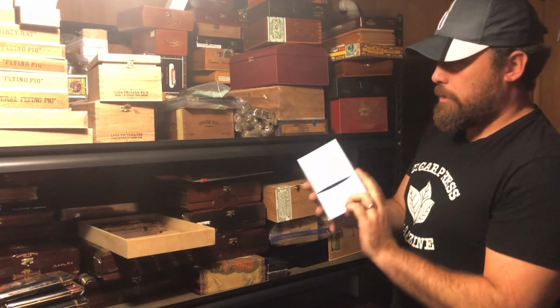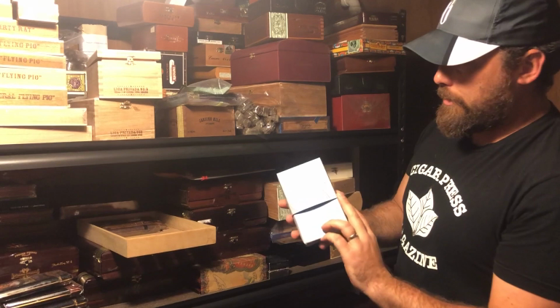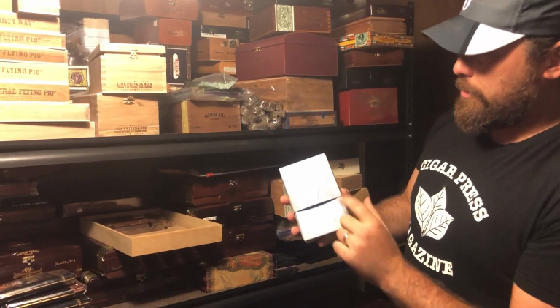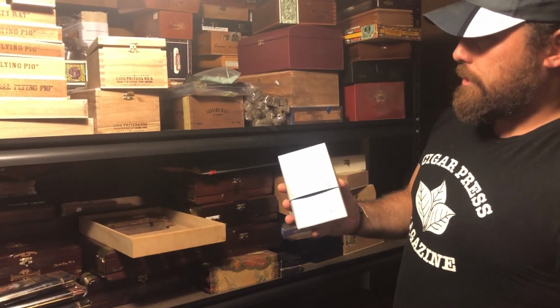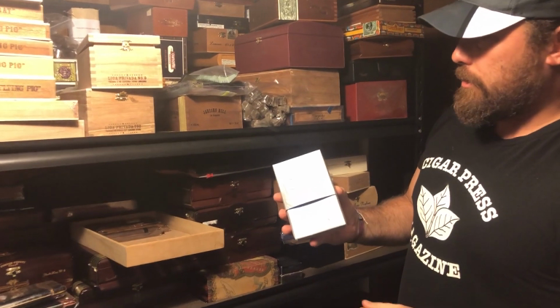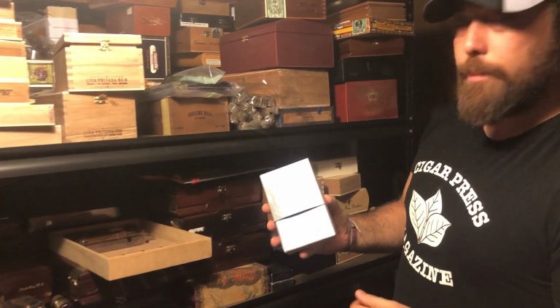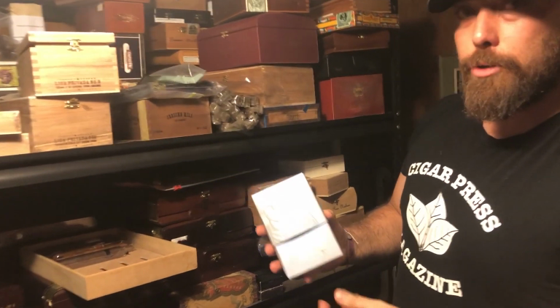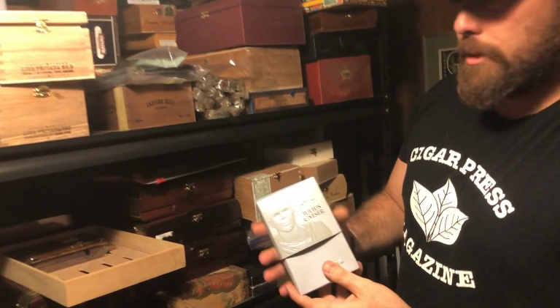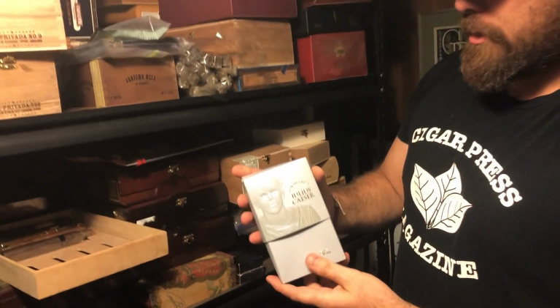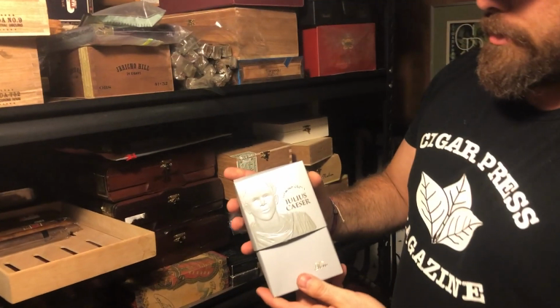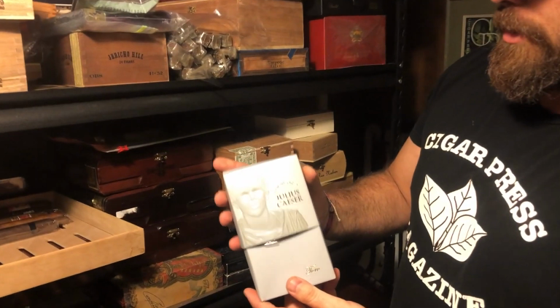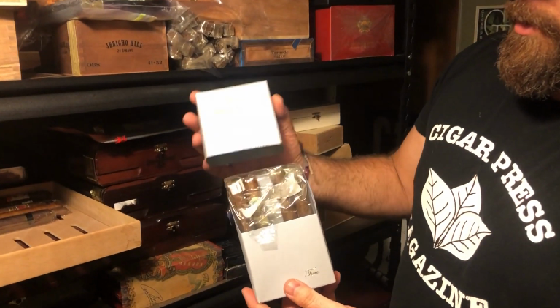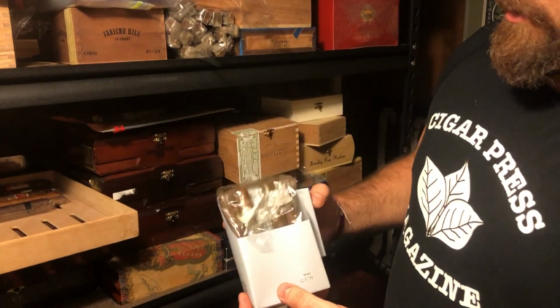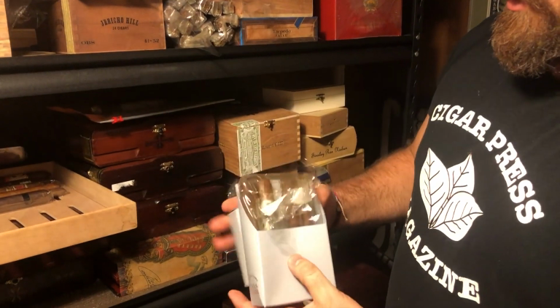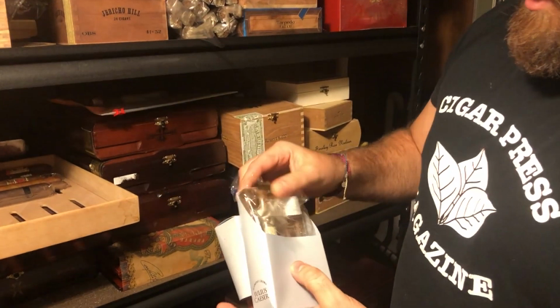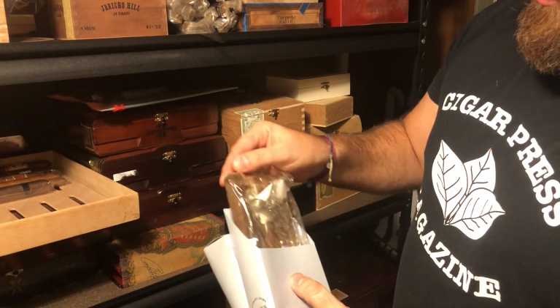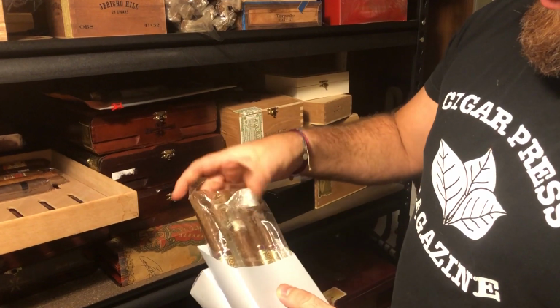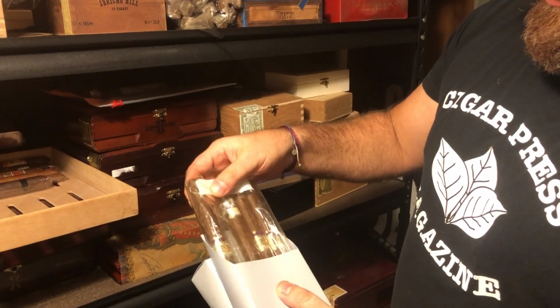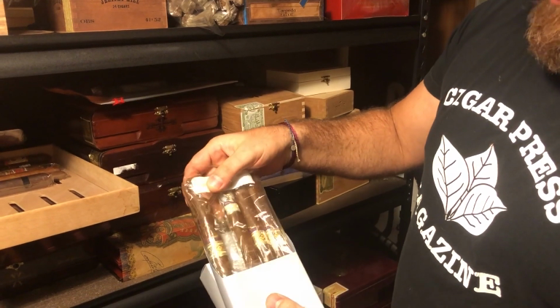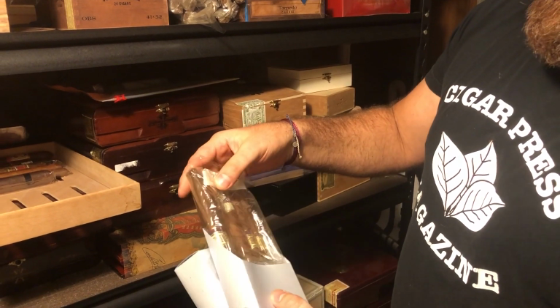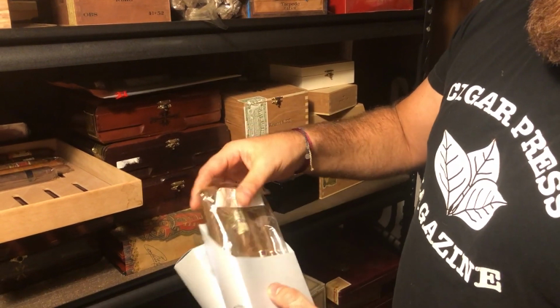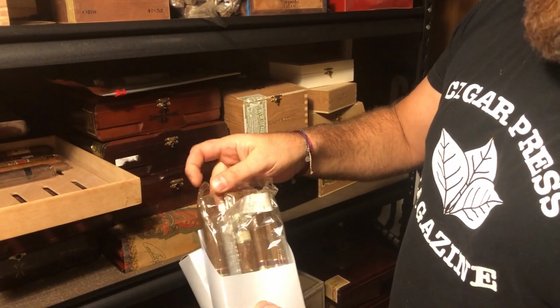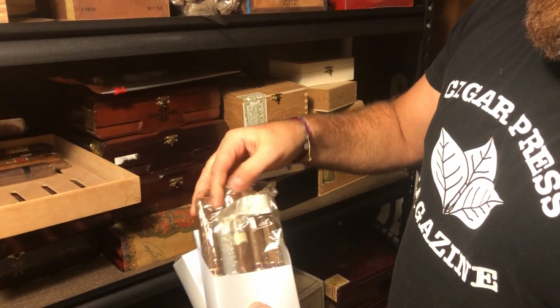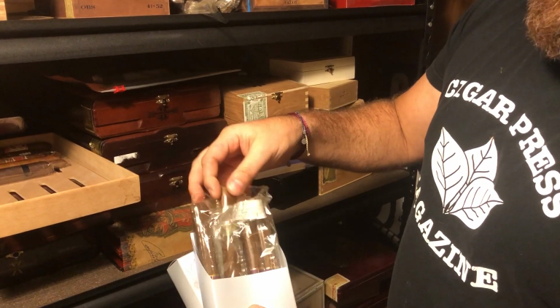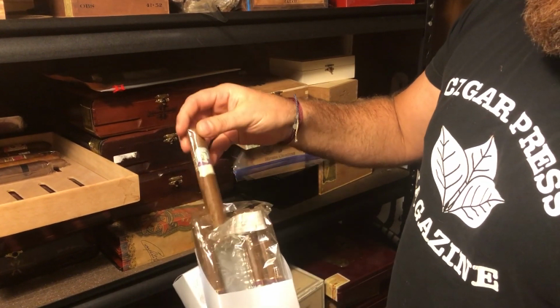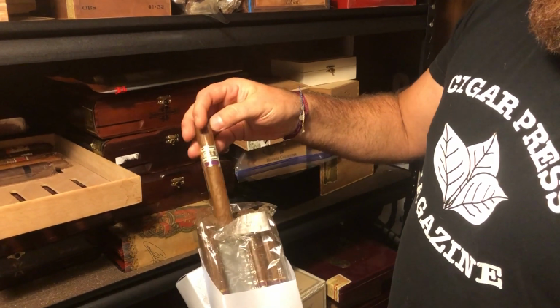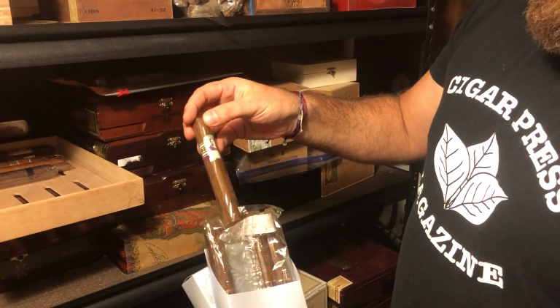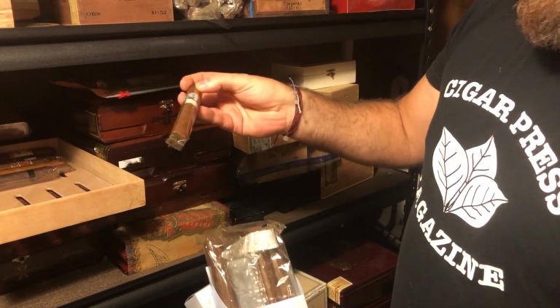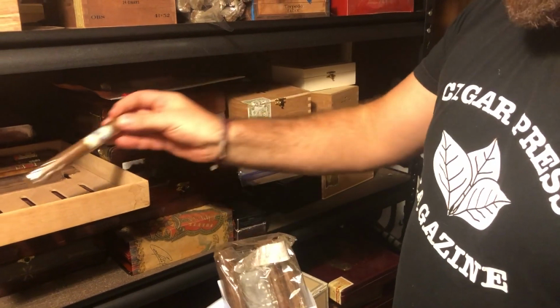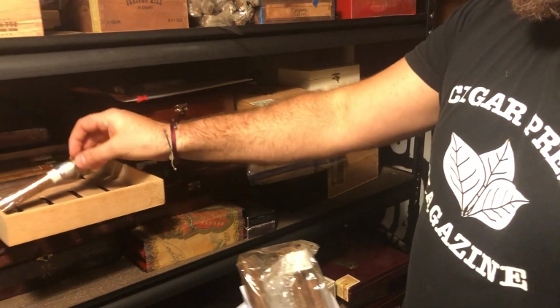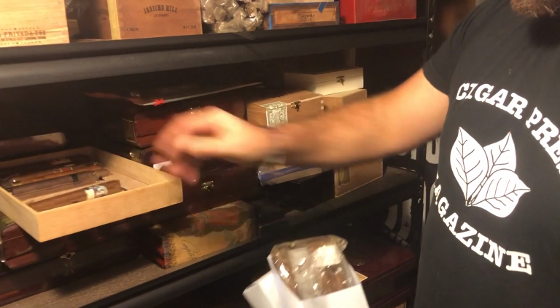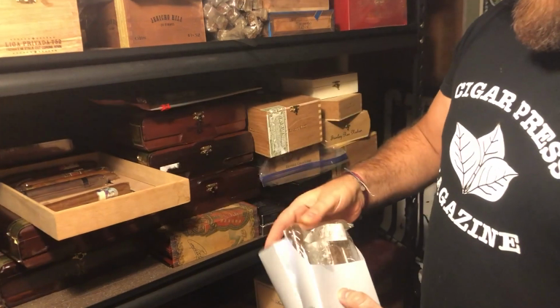These are the pre-release Julius Caesar, Diamond Crown Julius Caesar cigars. You can see now they're definitely starting to yellow up with the cellophane. Fantastic smoke right there.